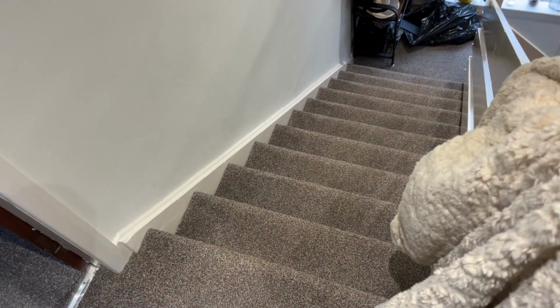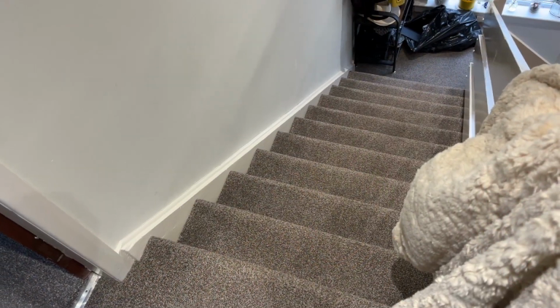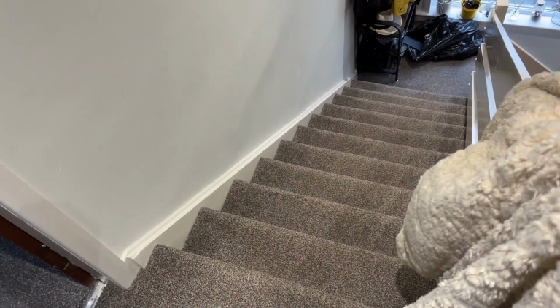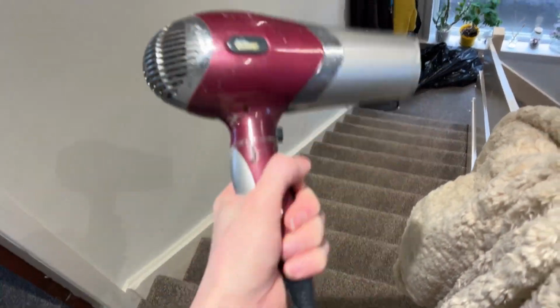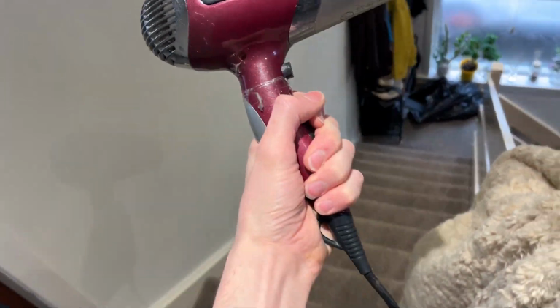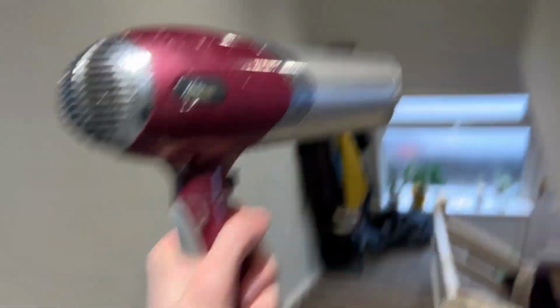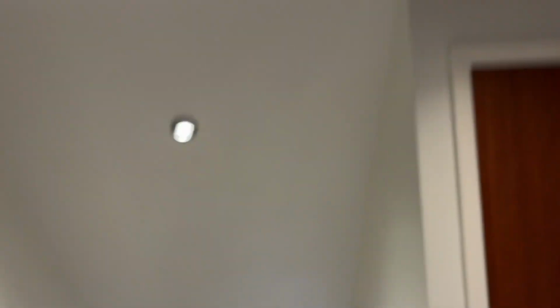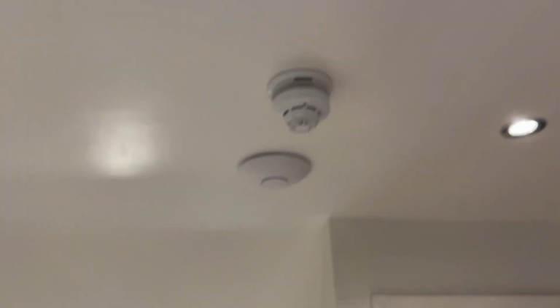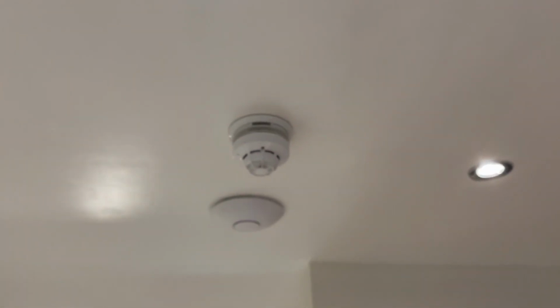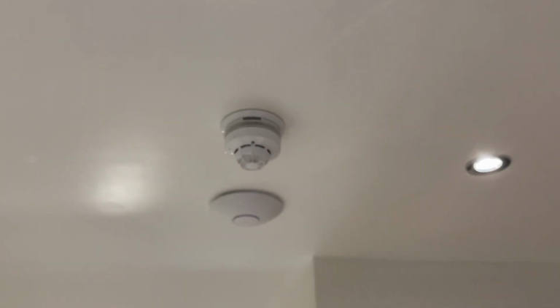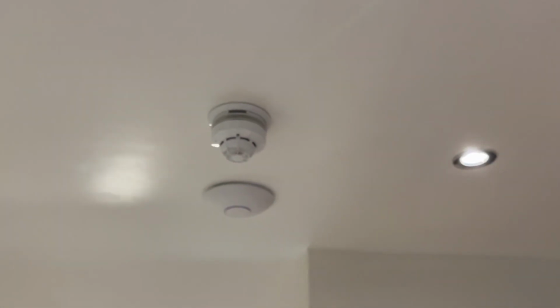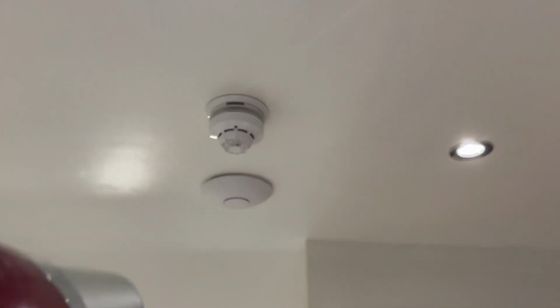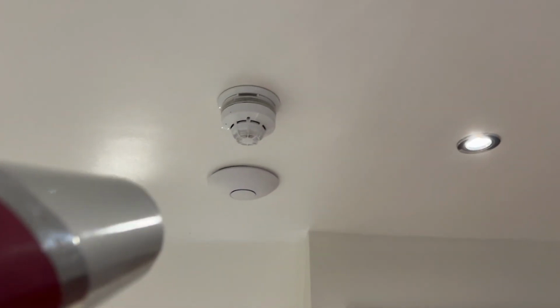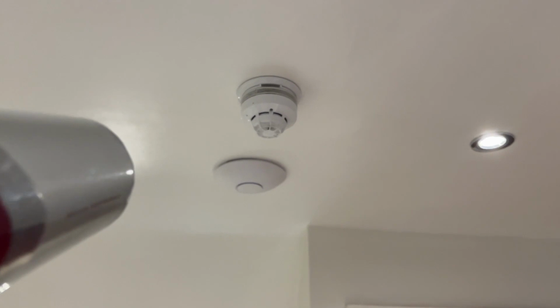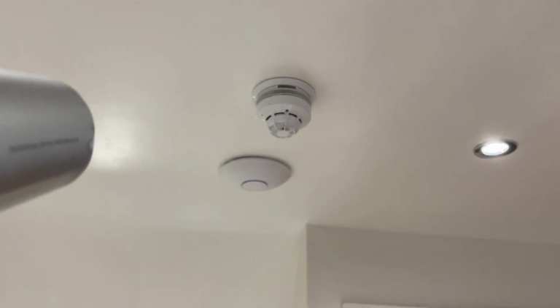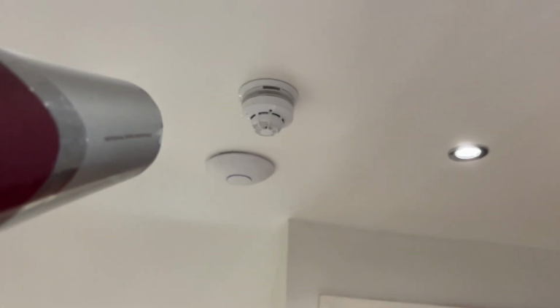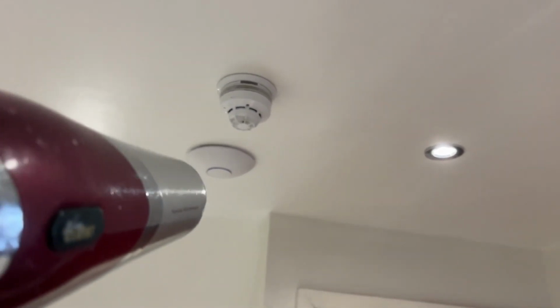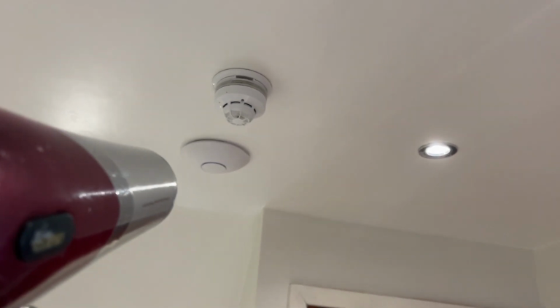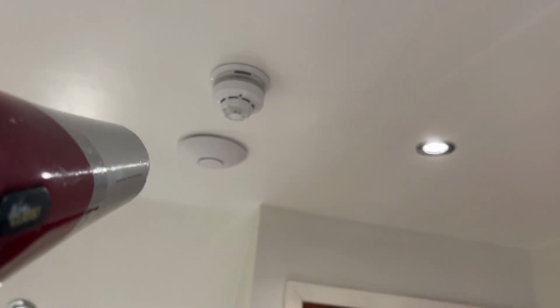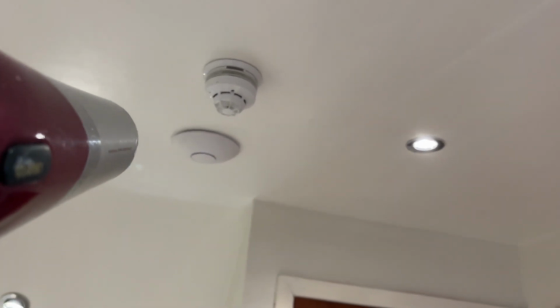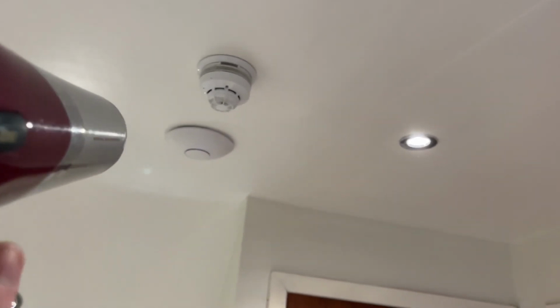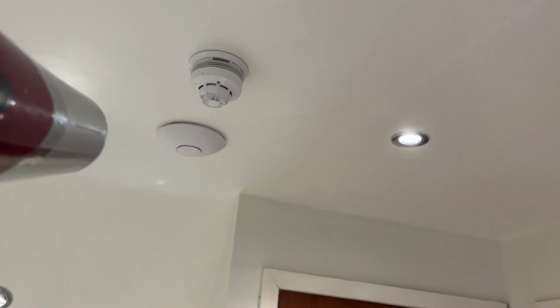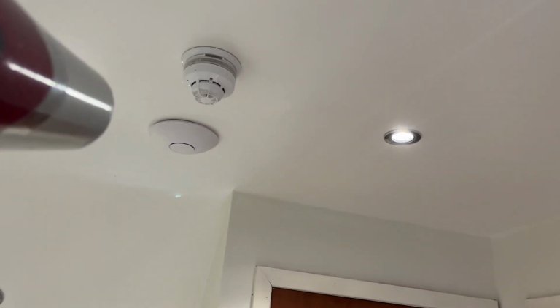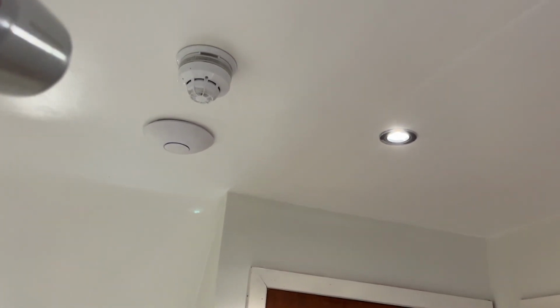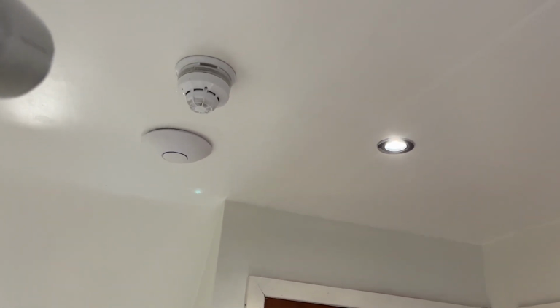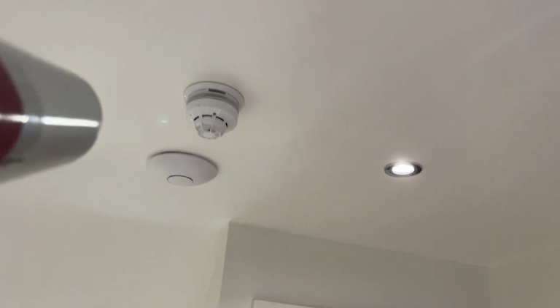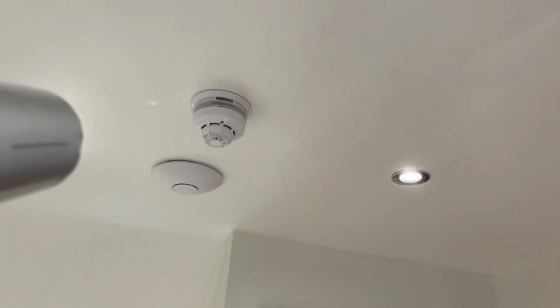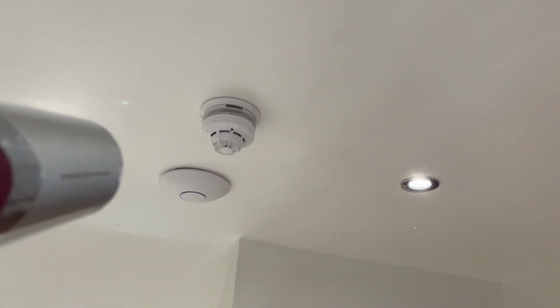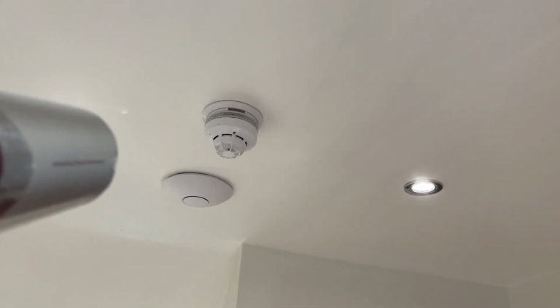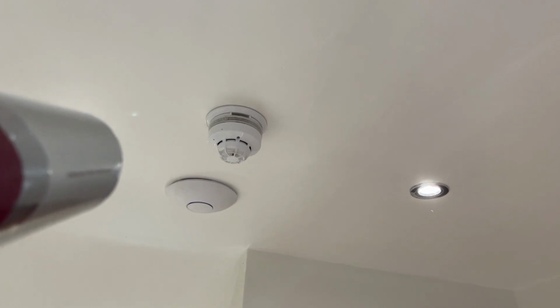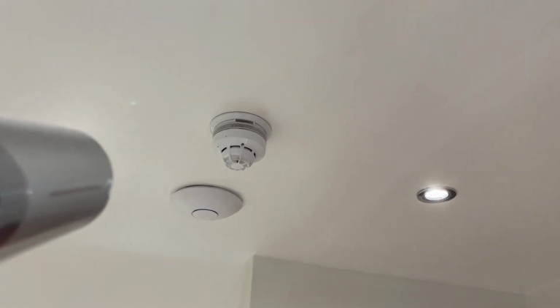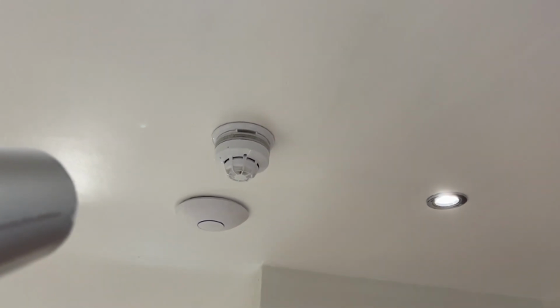So I'm at the top of the landing, just going to test this multi-sensor with the hair dryer. Noise in three, two, one.